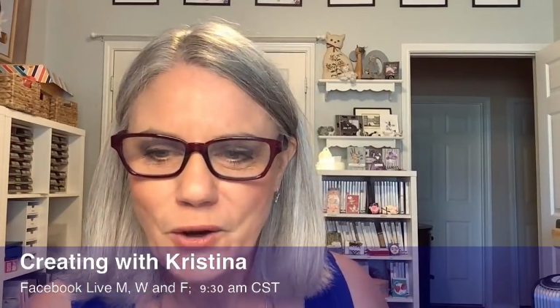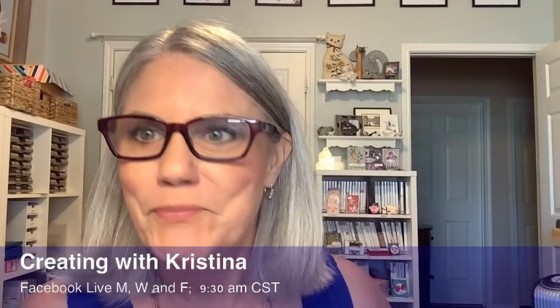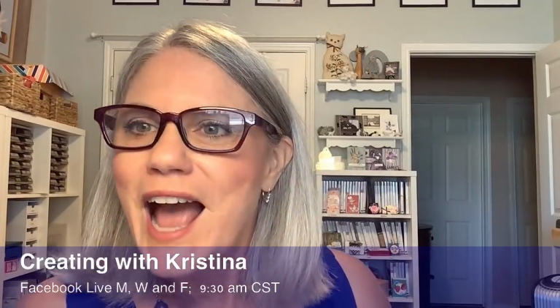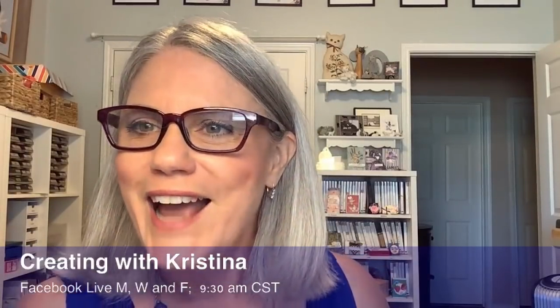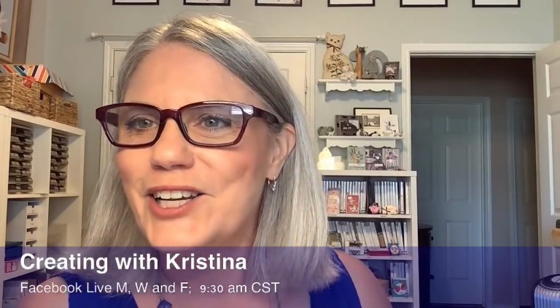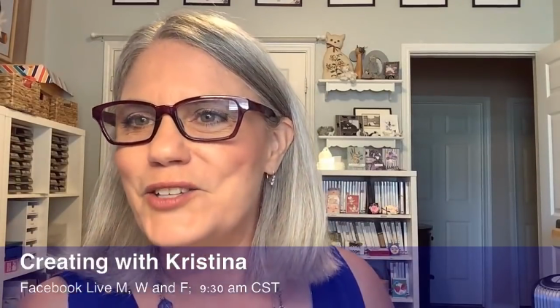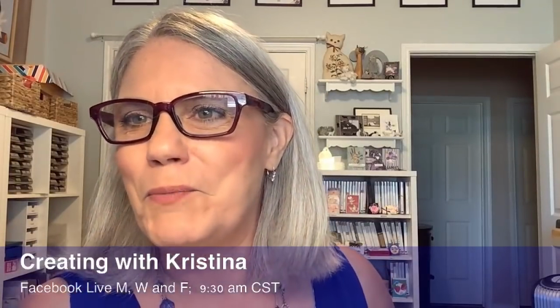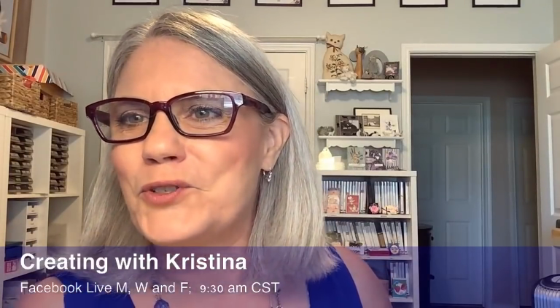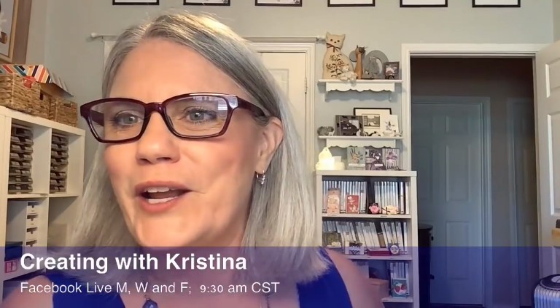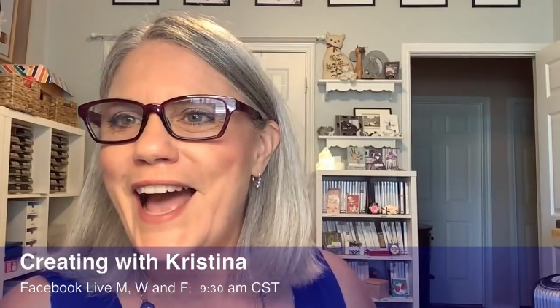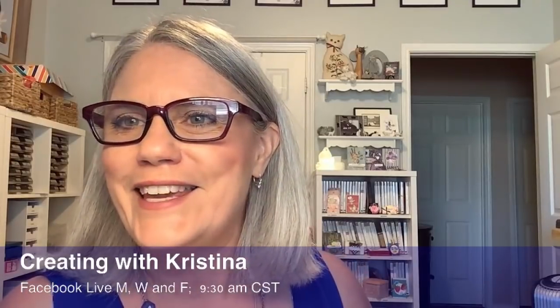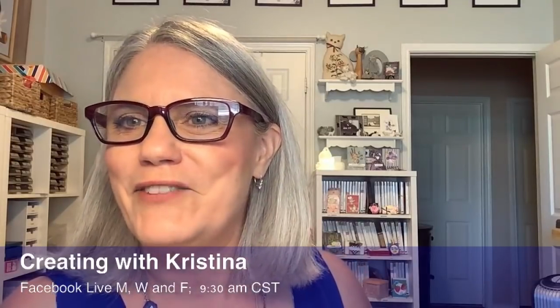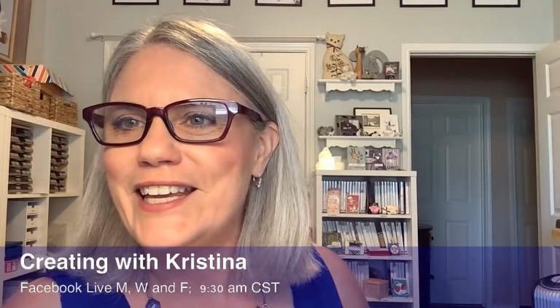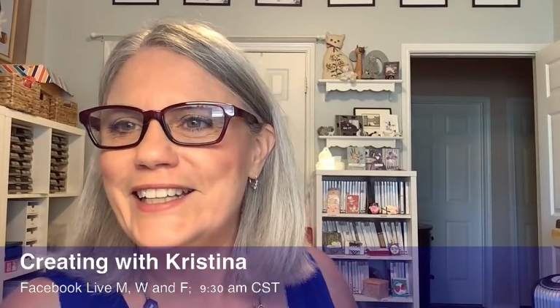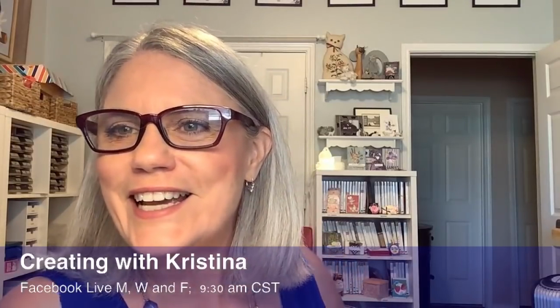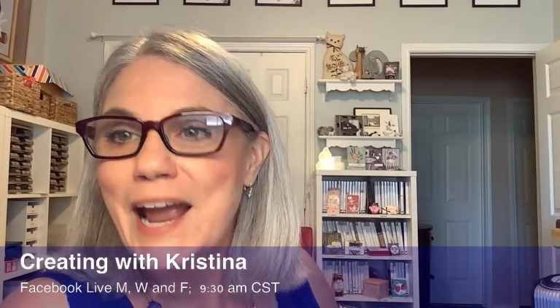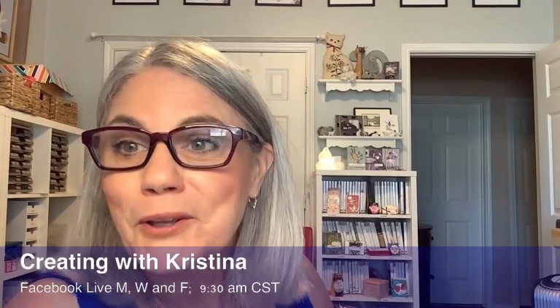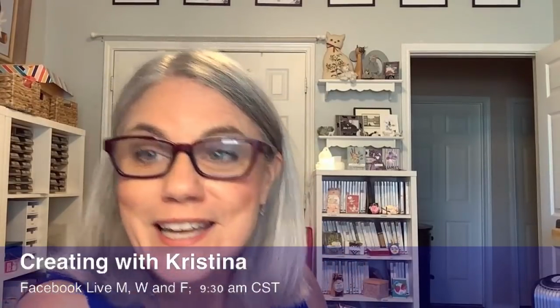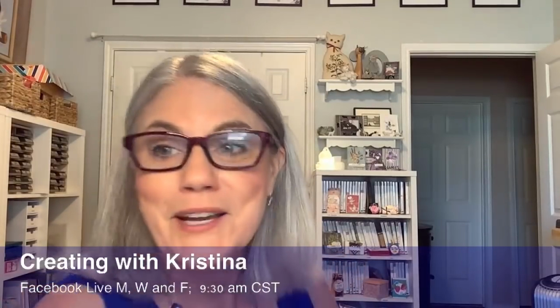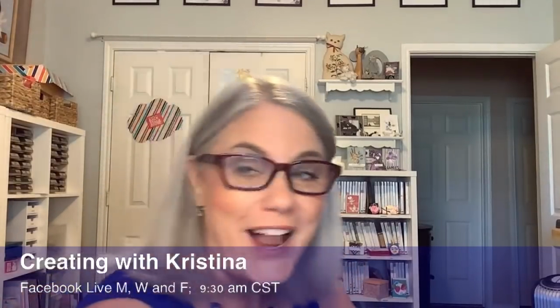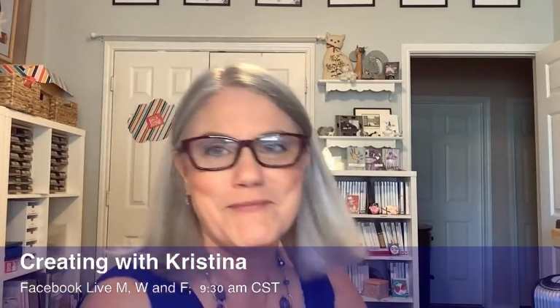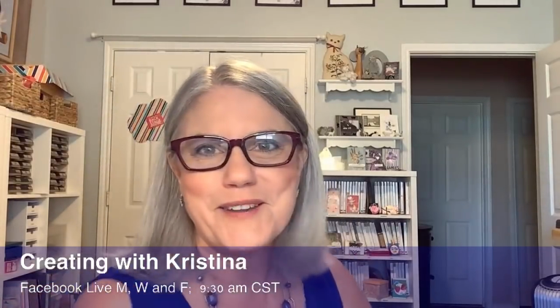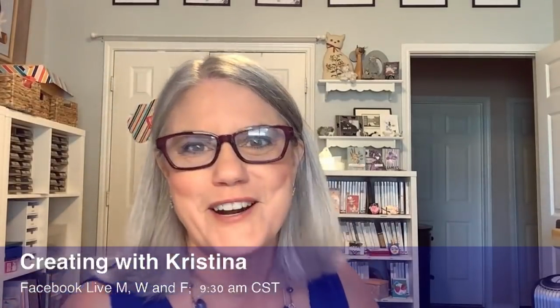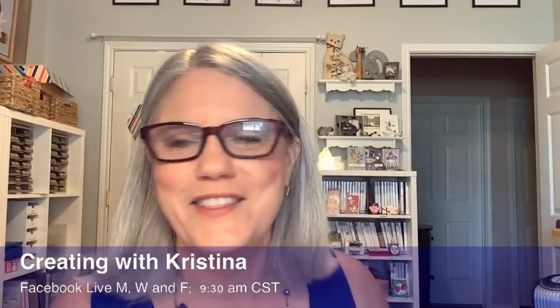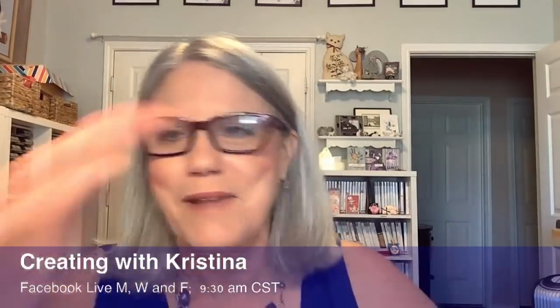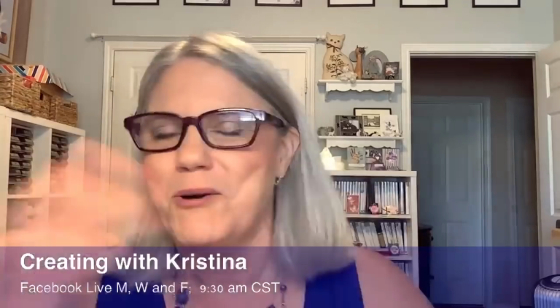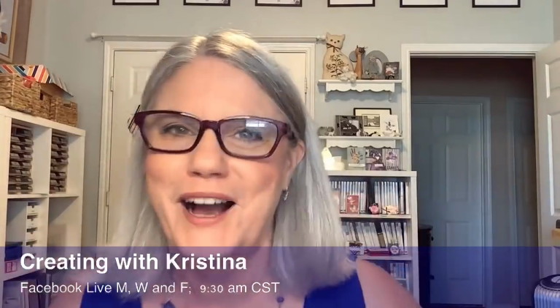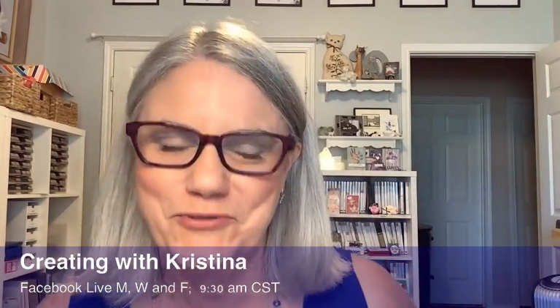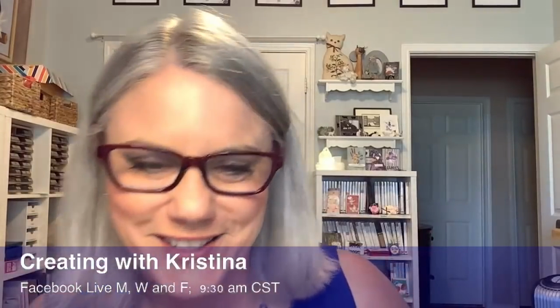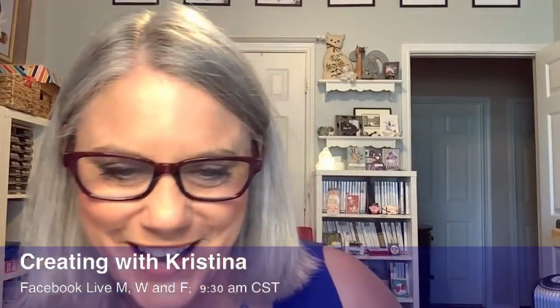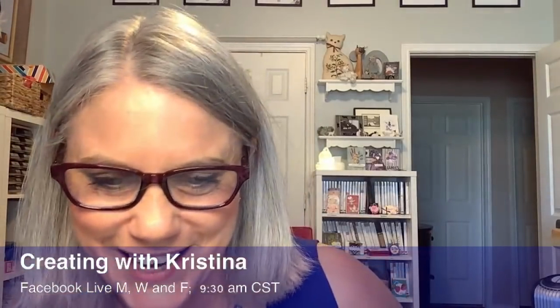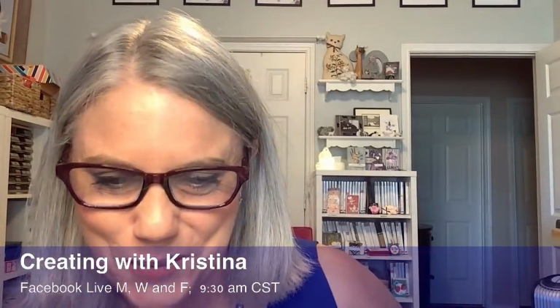I put it together for you and share some tips on how to easily put it together. Hey, look at all these people this morning — Kathy and Vicki and Linda and April and Kim and Greg. Good morning! The names are going by so fast I can't catch them all.